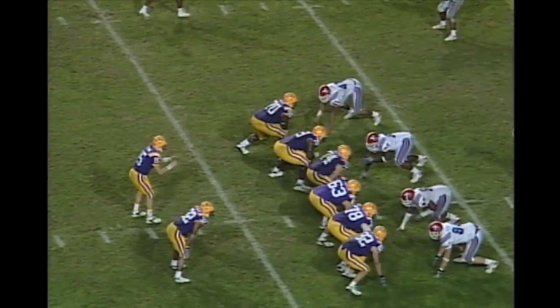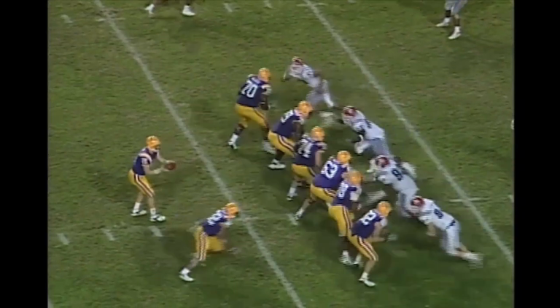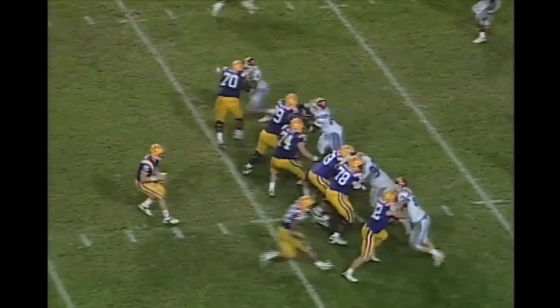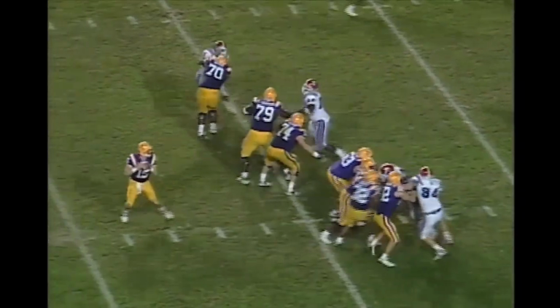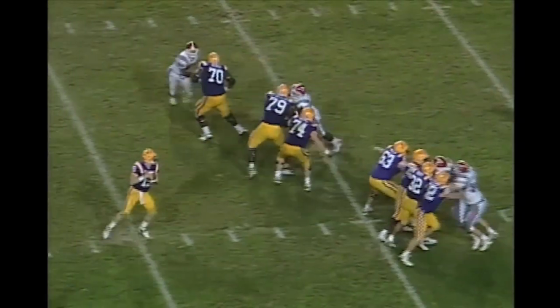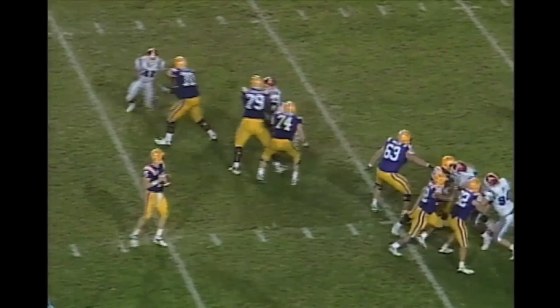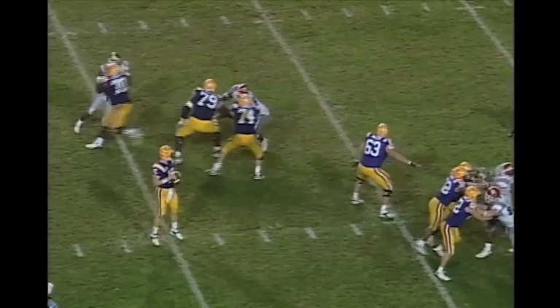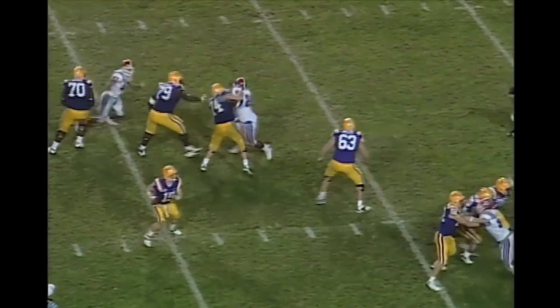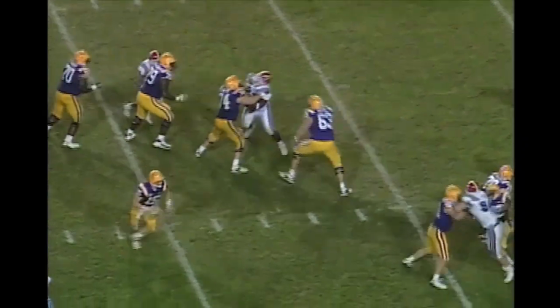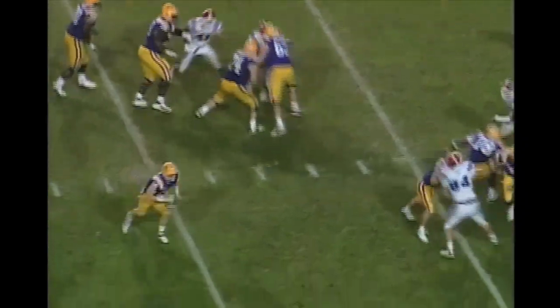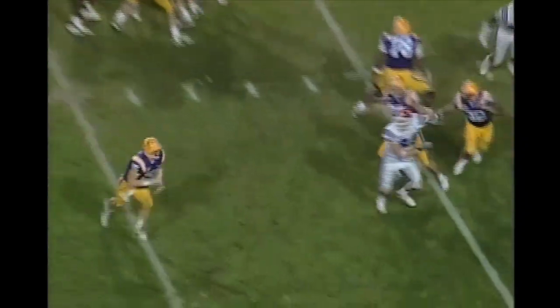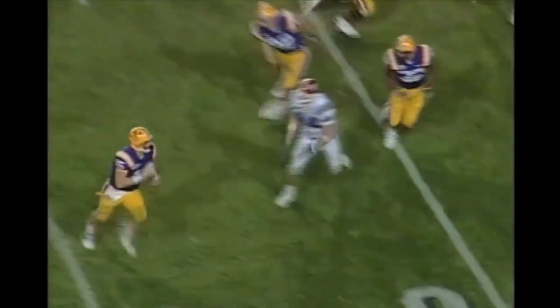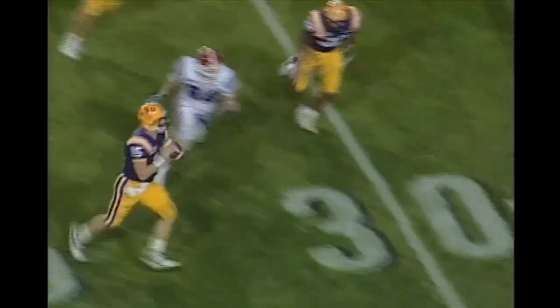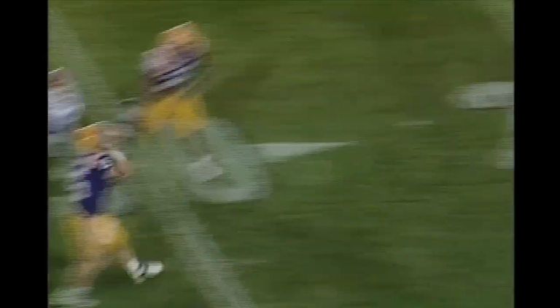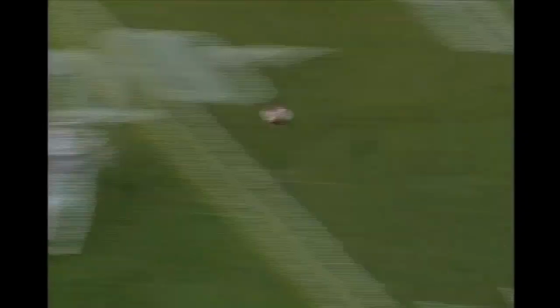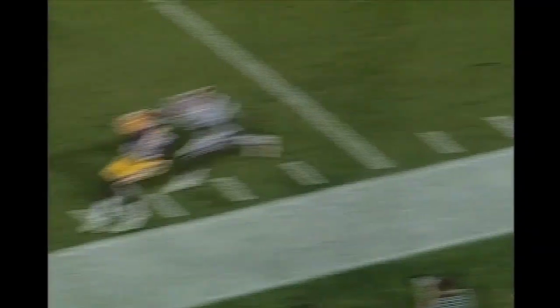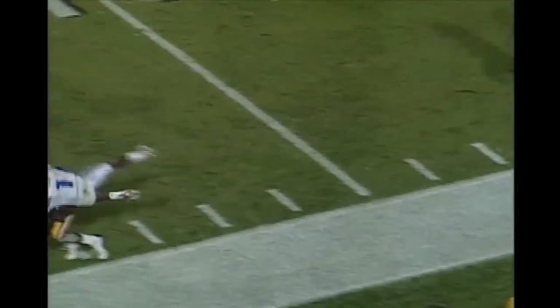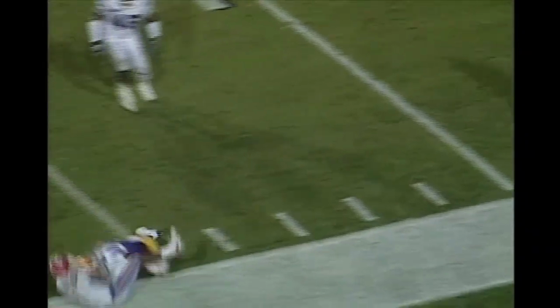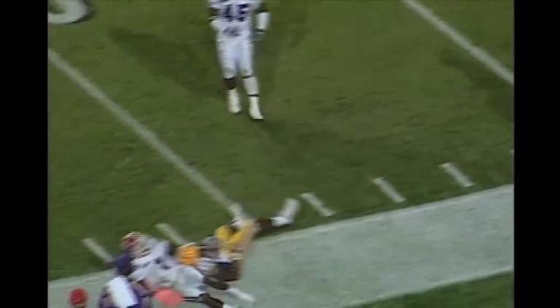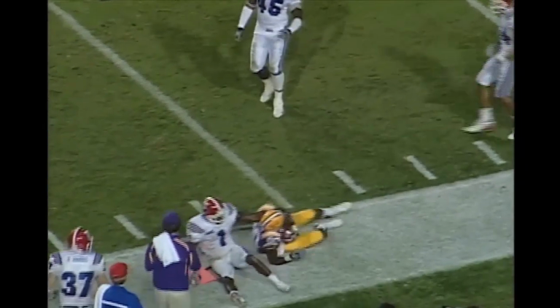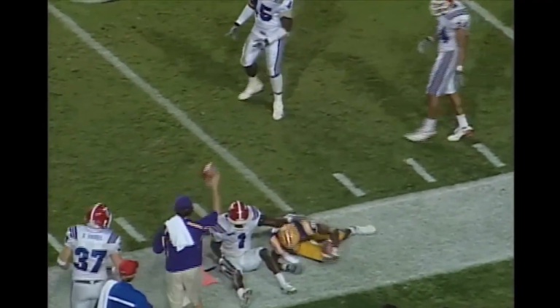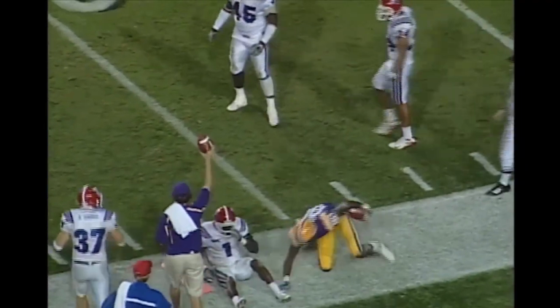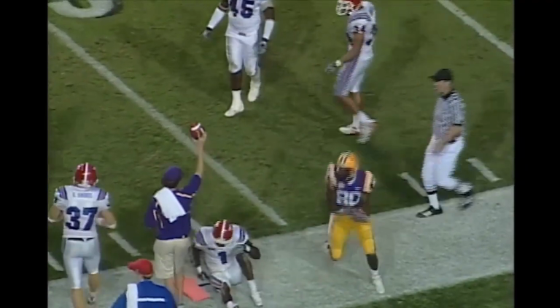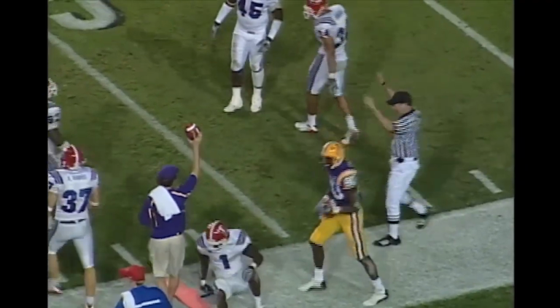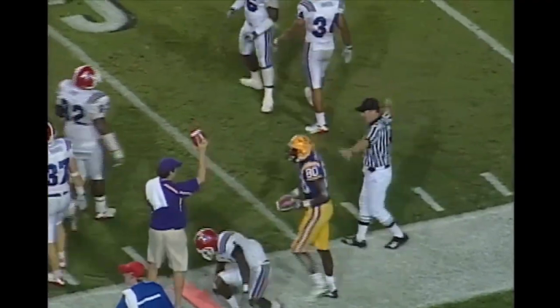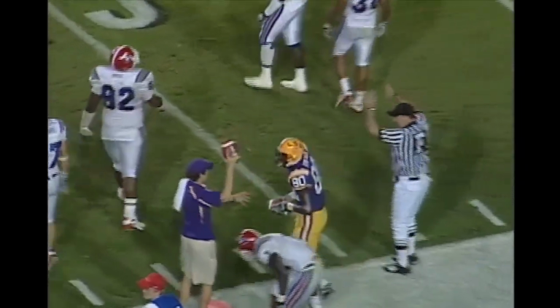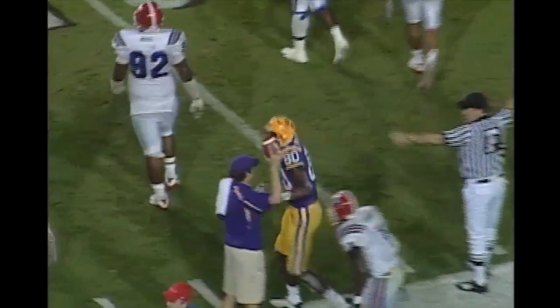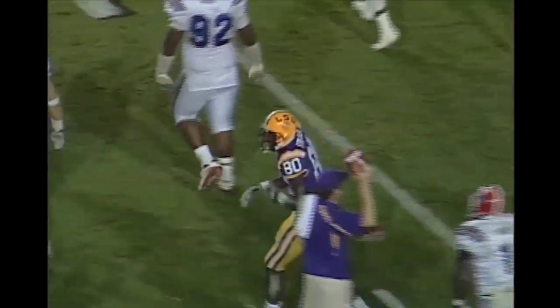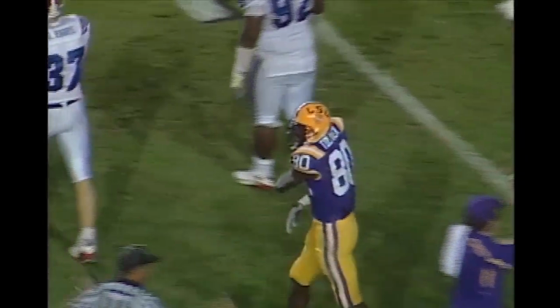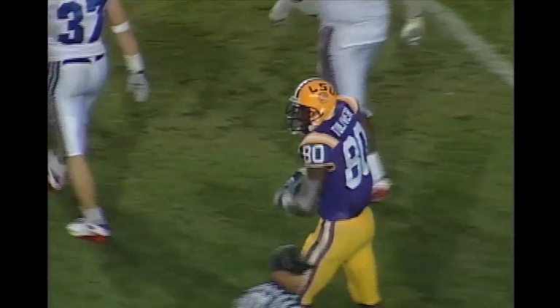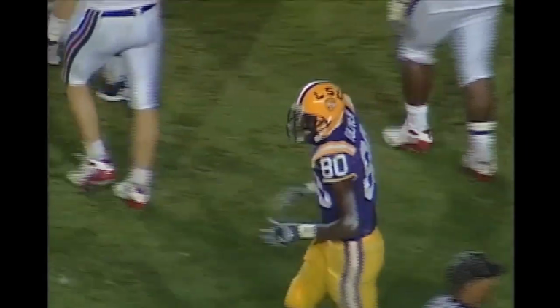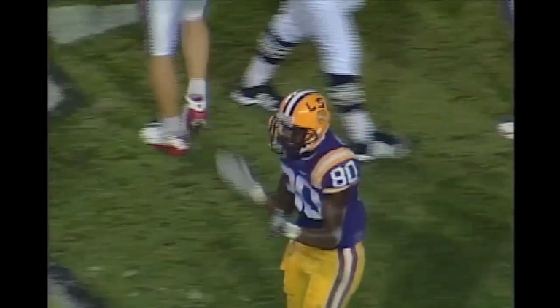Flynn in the shotgun, drops back, wants to throw. A lot of time now — he's got to scramble out of the pocket, and he is going to throw it. It is caught and knocked out of bounds for a first down to the 16-yard line. An excellent job by Matt Flynn.